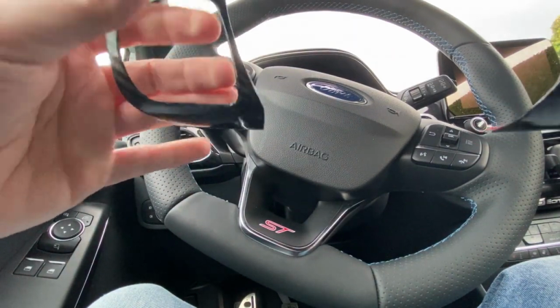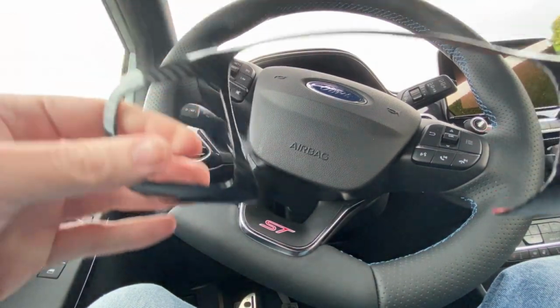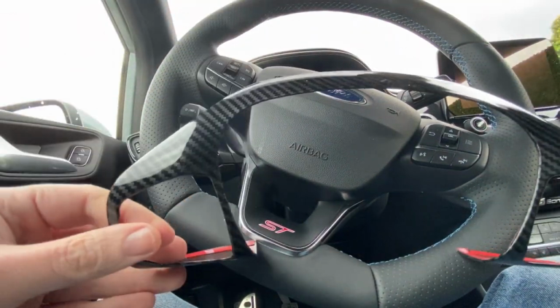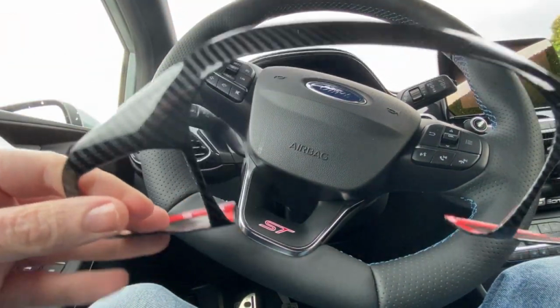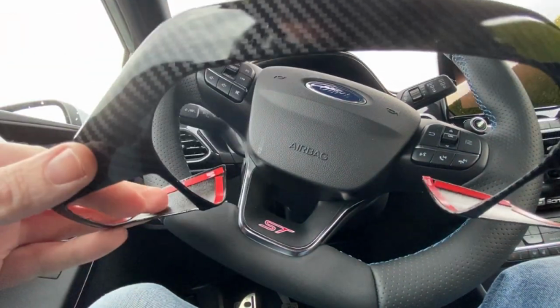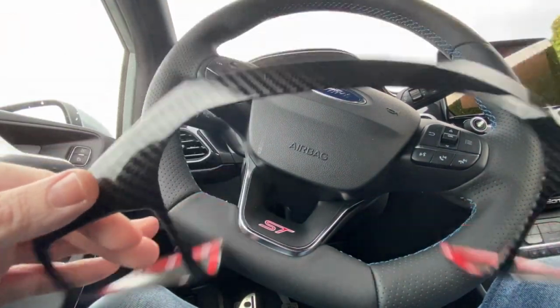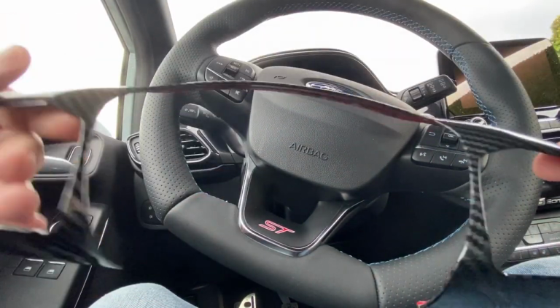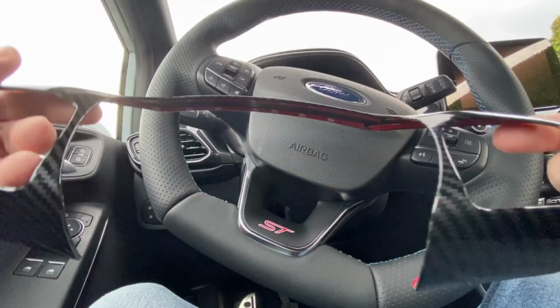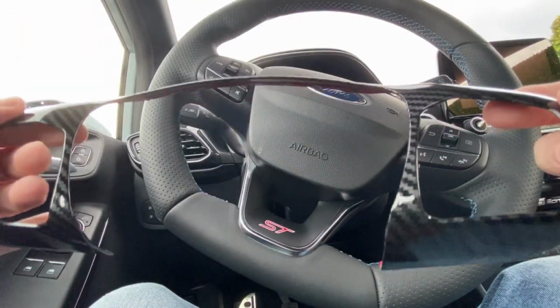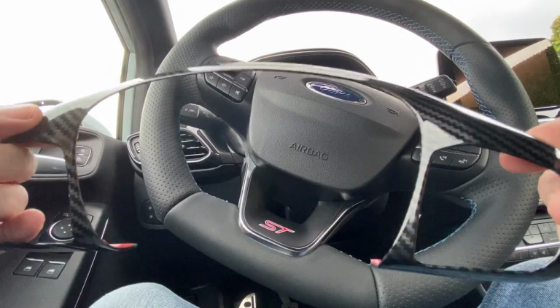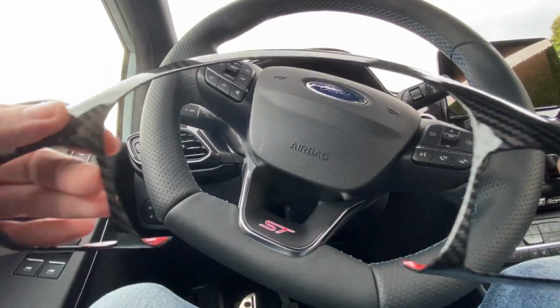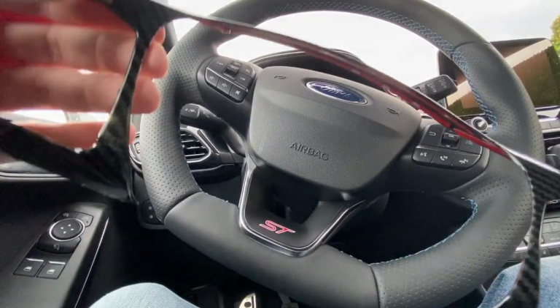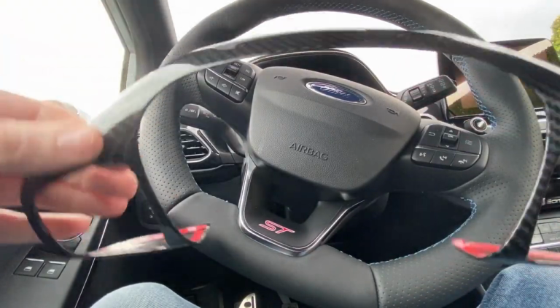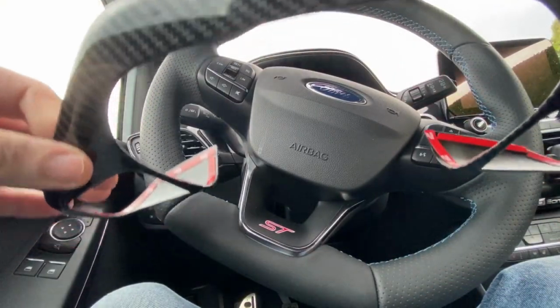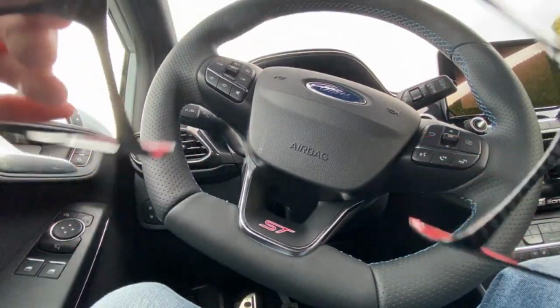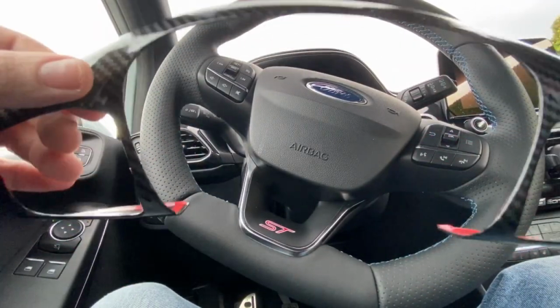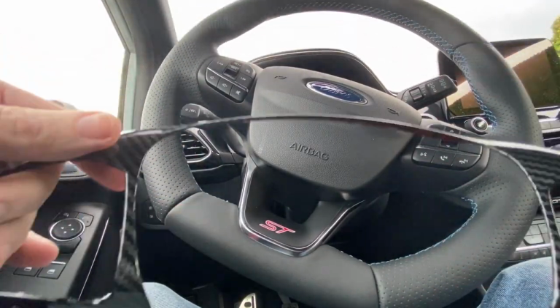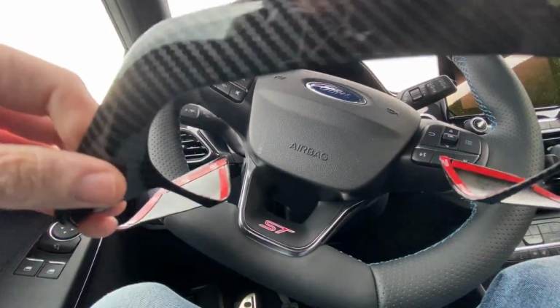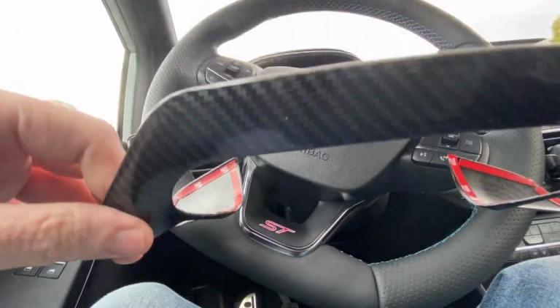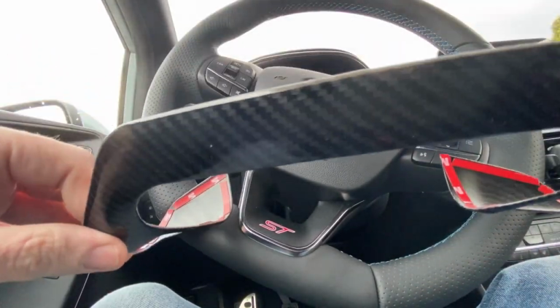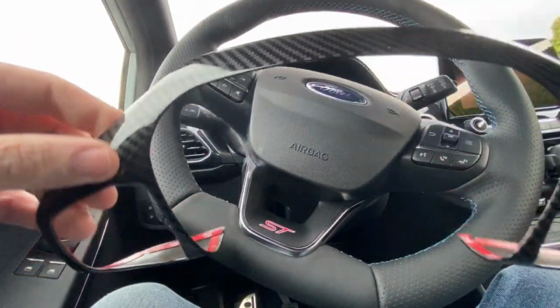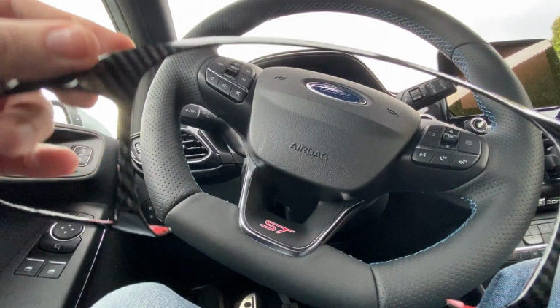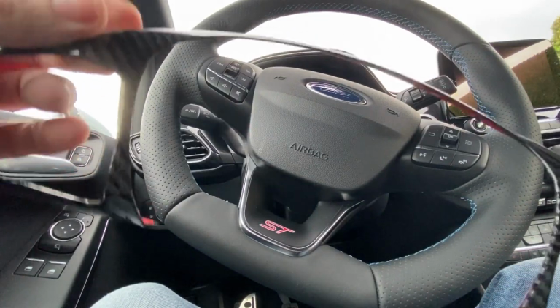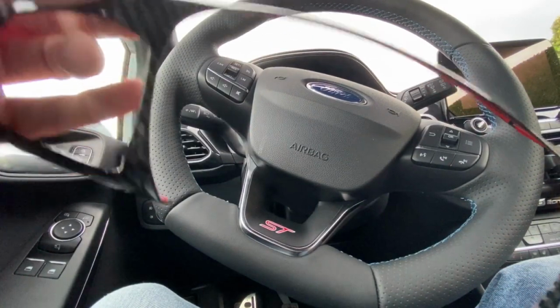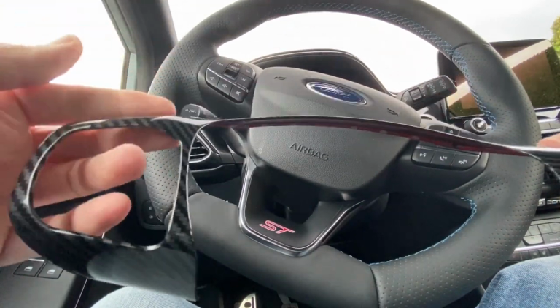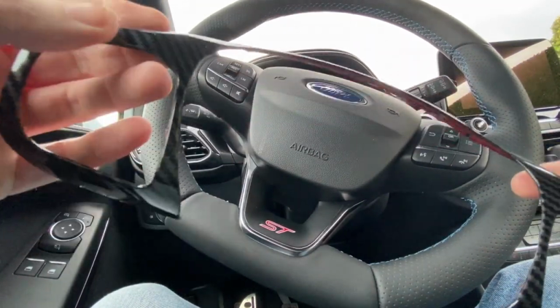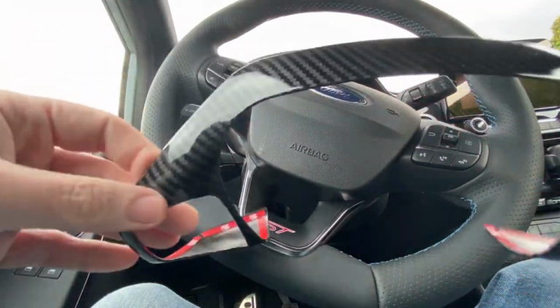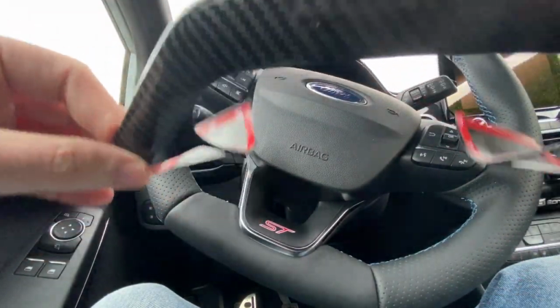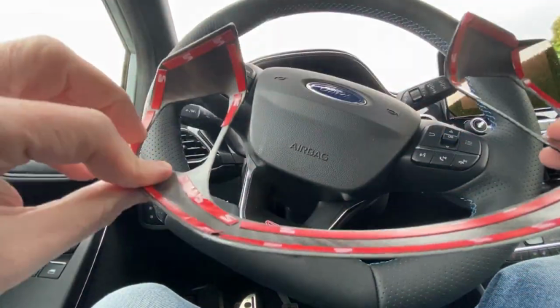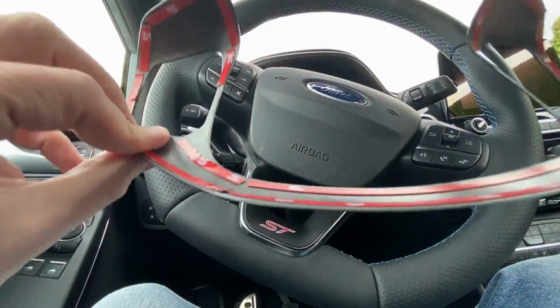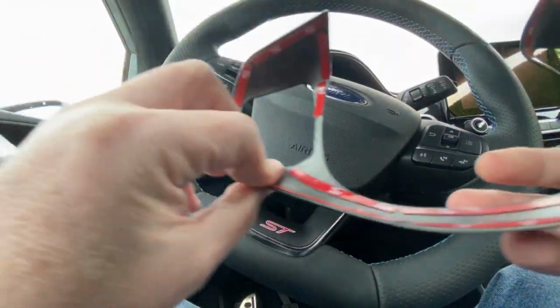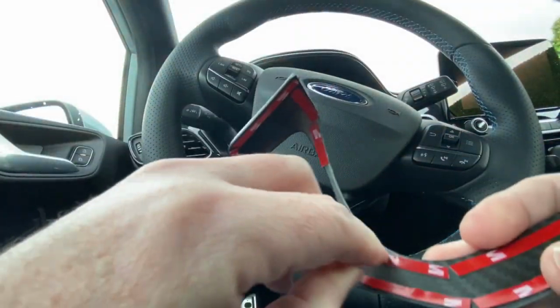Hier ein kleiner Bonus für euch. Hier ist die Plastik-Carbon-Blende von Amazon AliExpress. Die gibt es ja überall. Wollte ich euch jetzt nun mal zeigen, wie man das installiert. Ist jetzt keine große Sache.